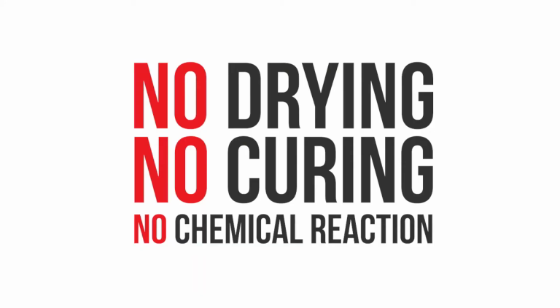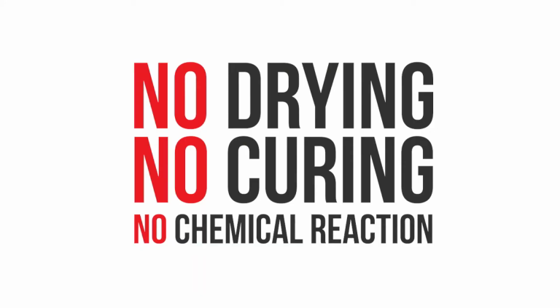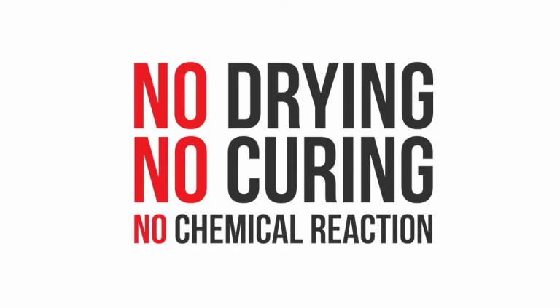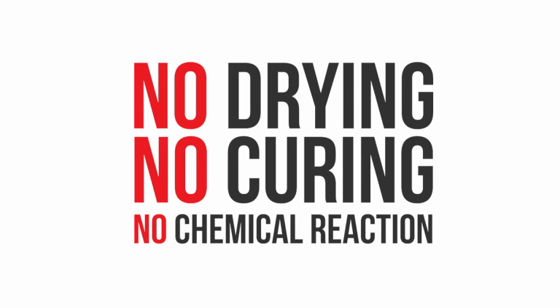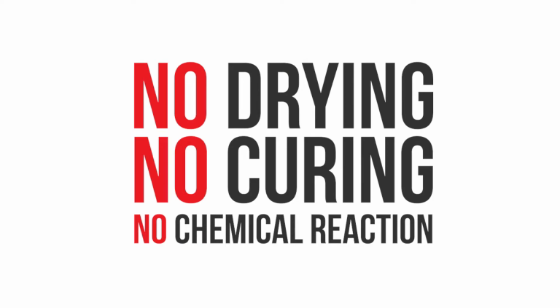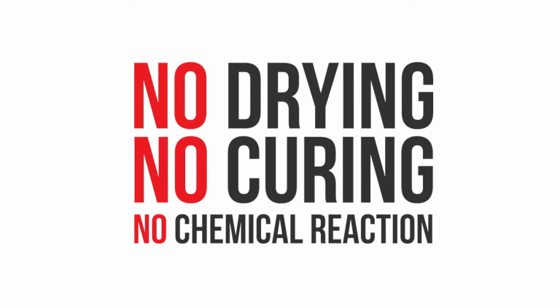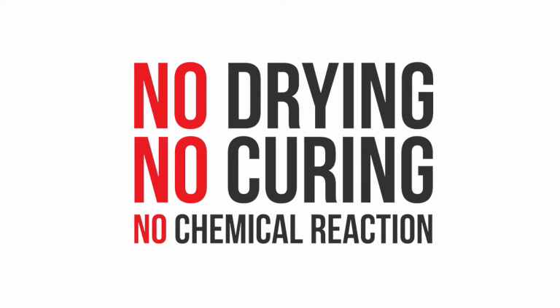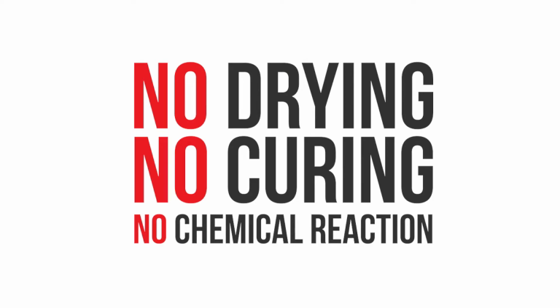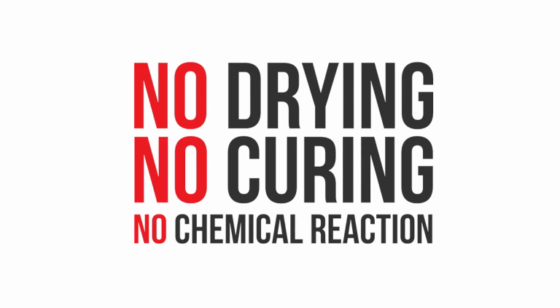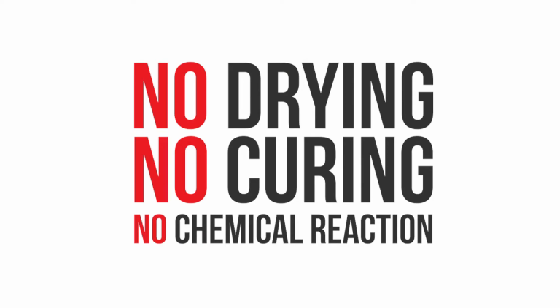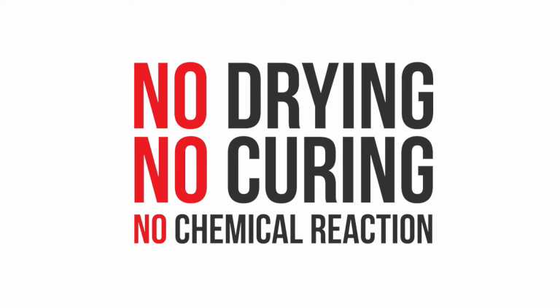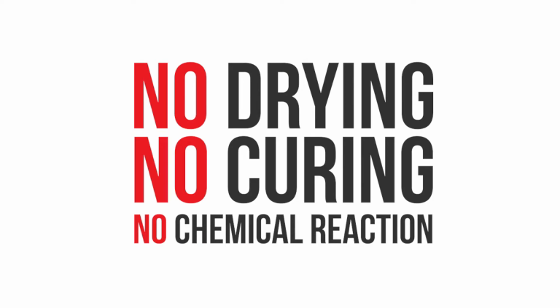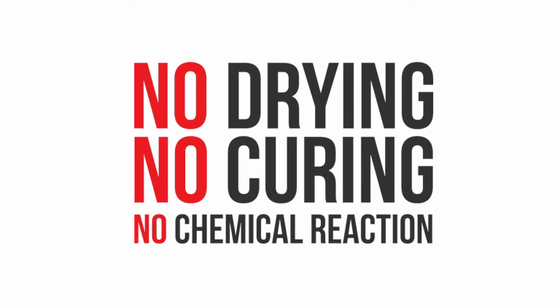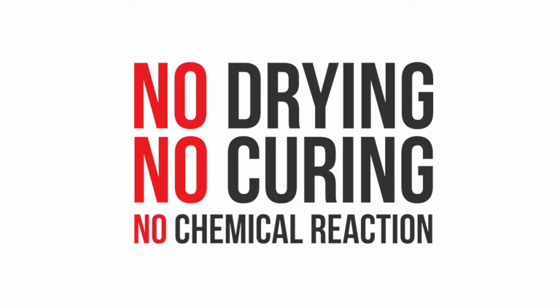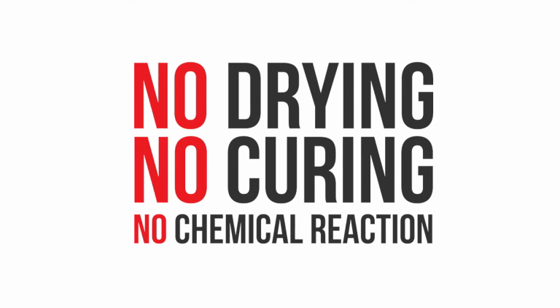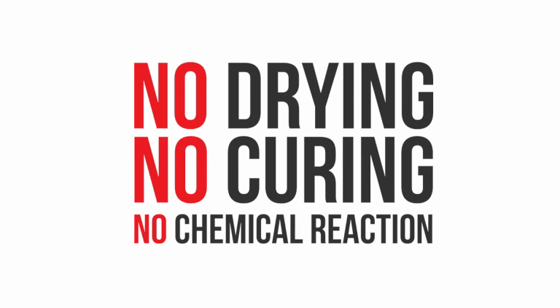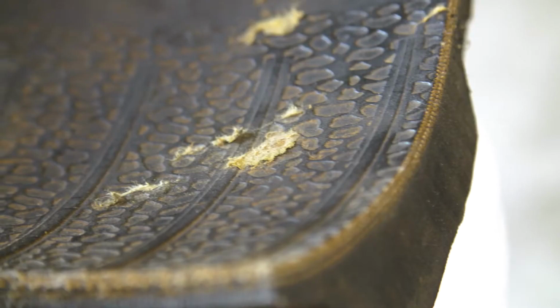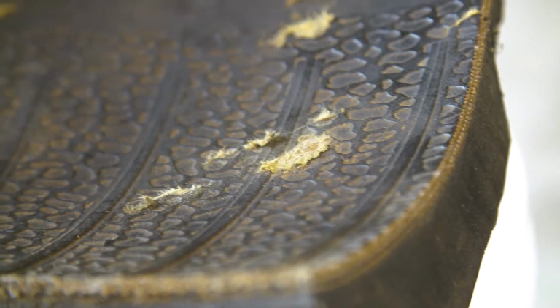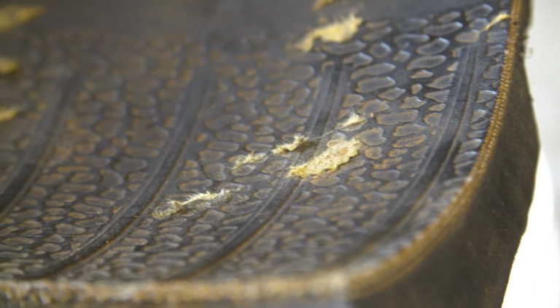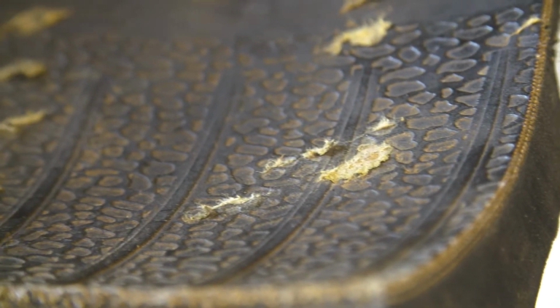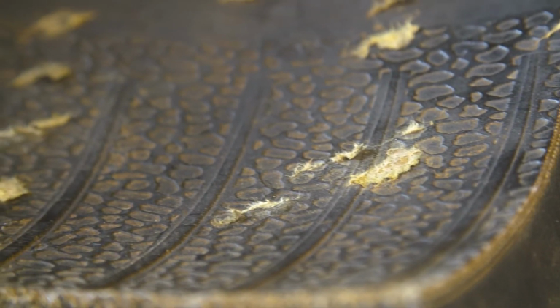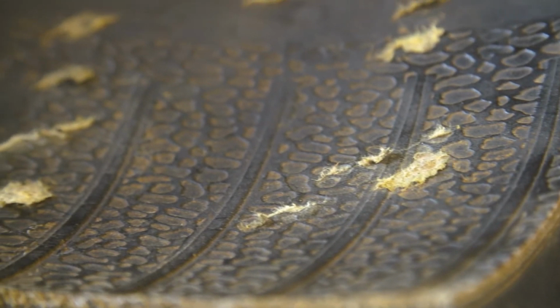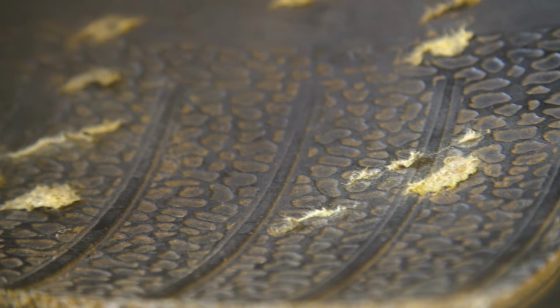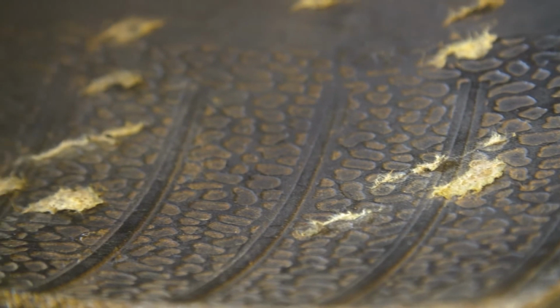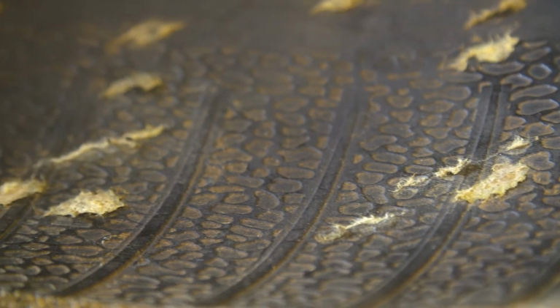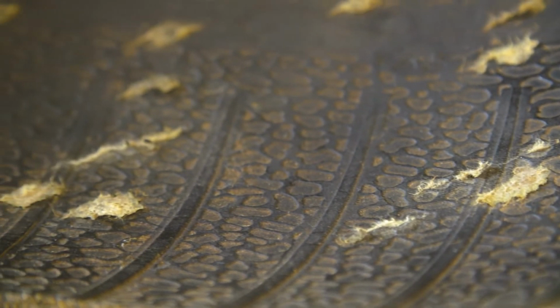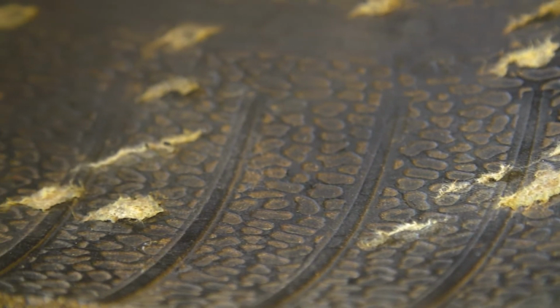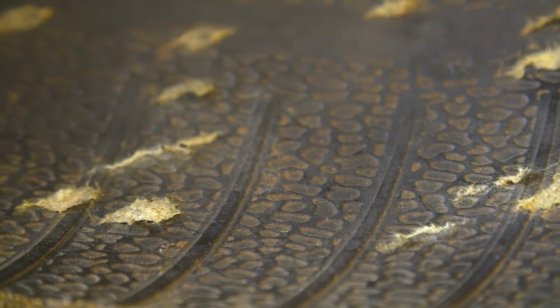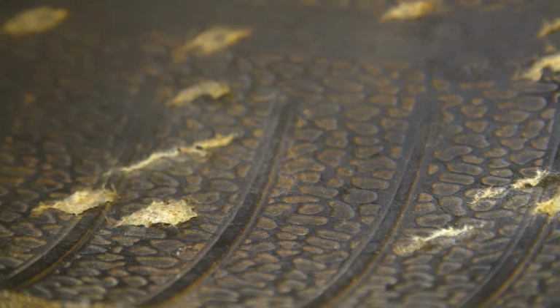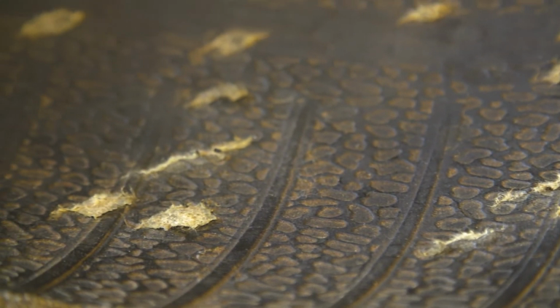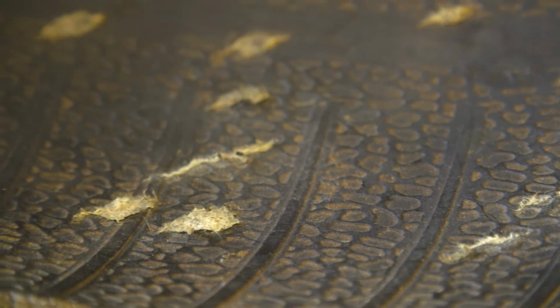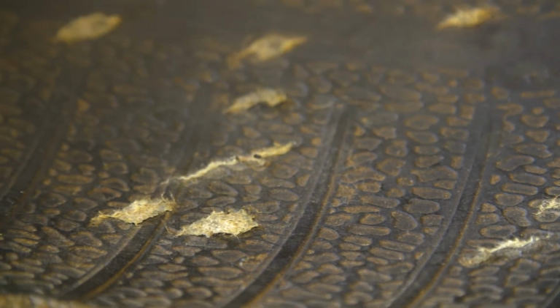There is absolutely no drying, curing, or chemical reaction taking place. It is a mechanical, physical plug, as can be seen in this tire cutaway.